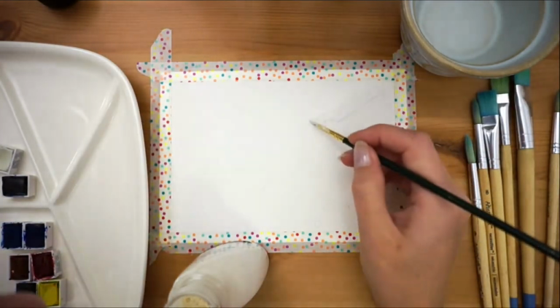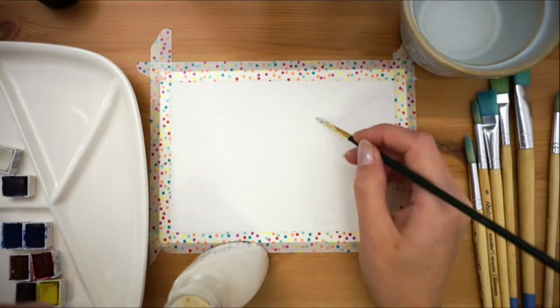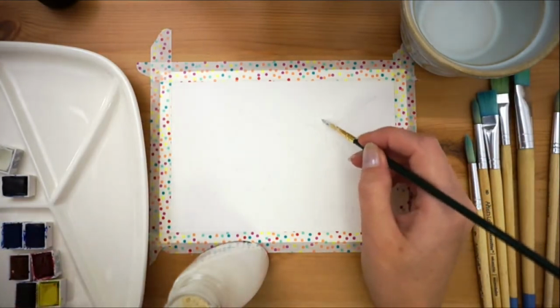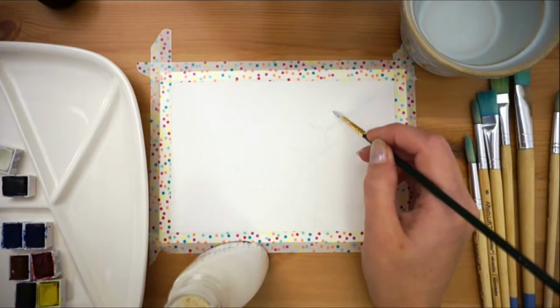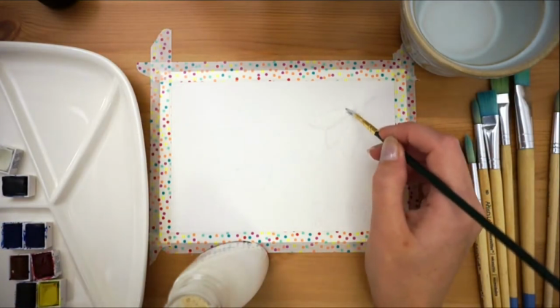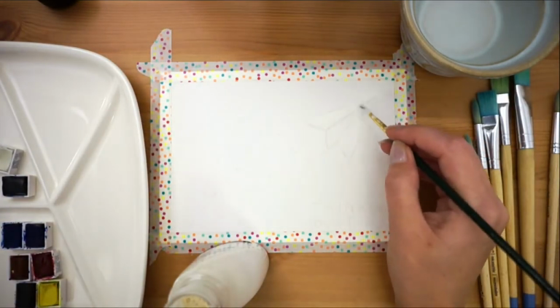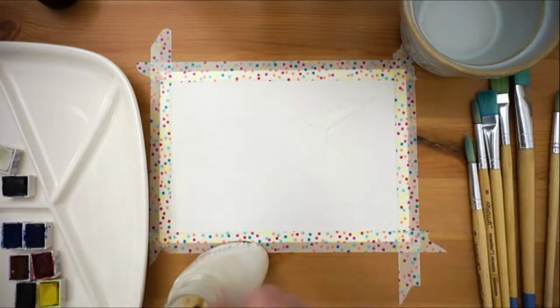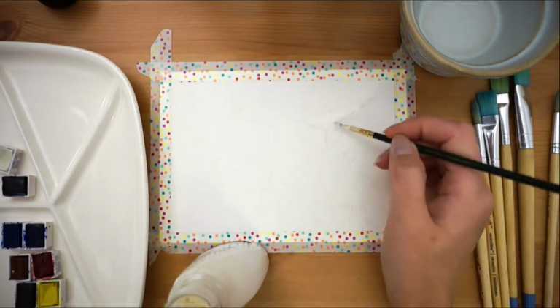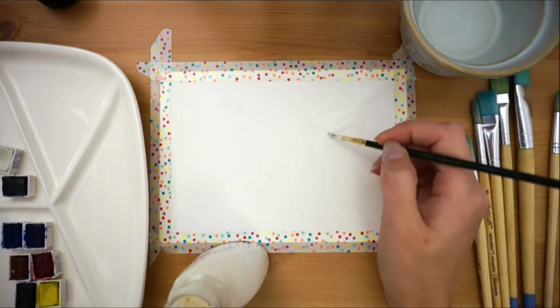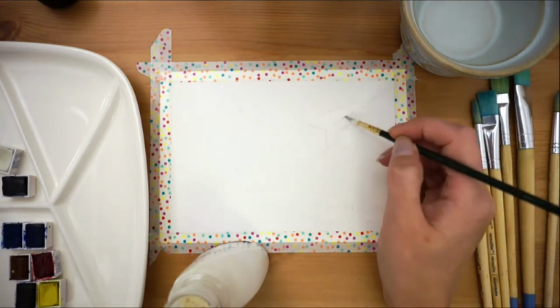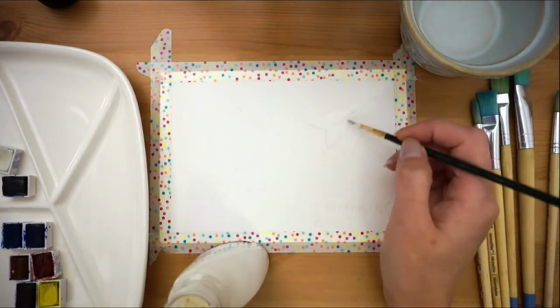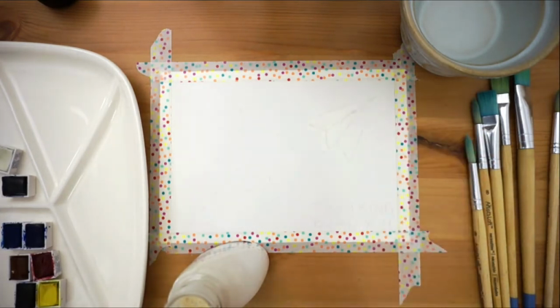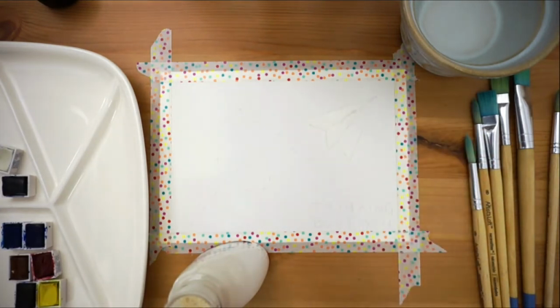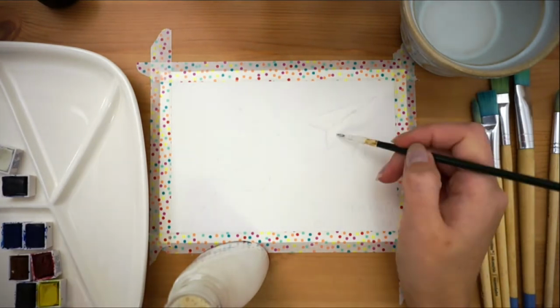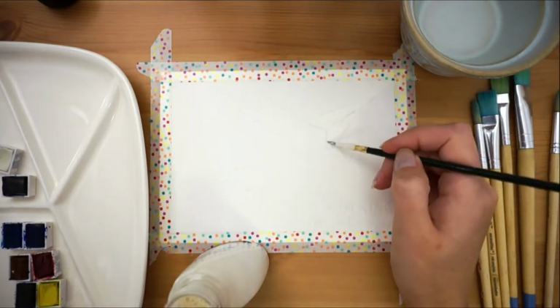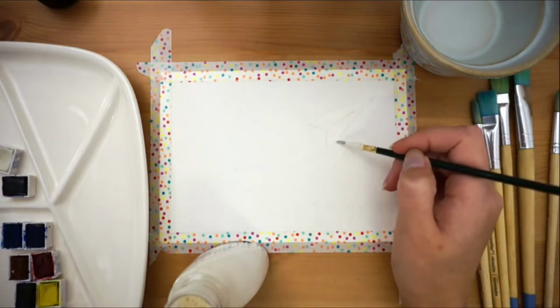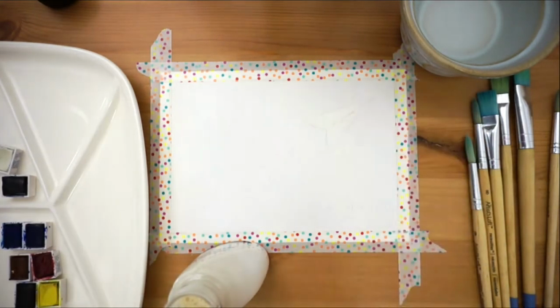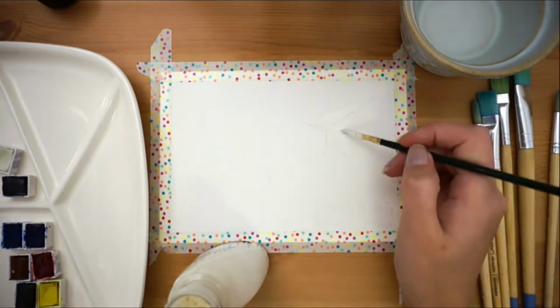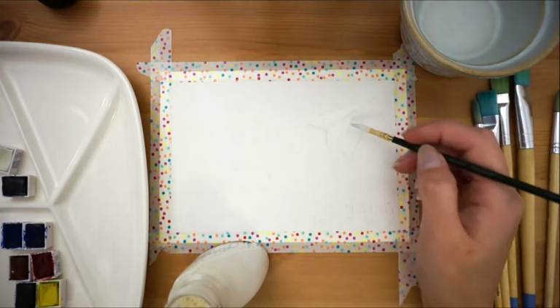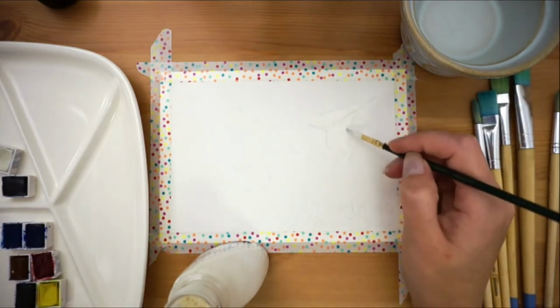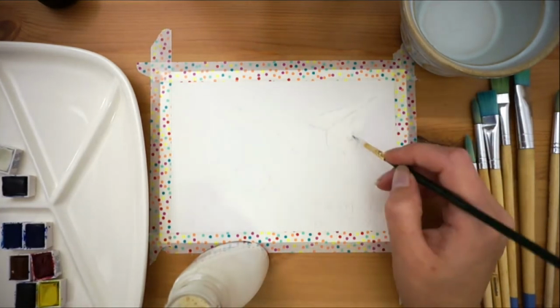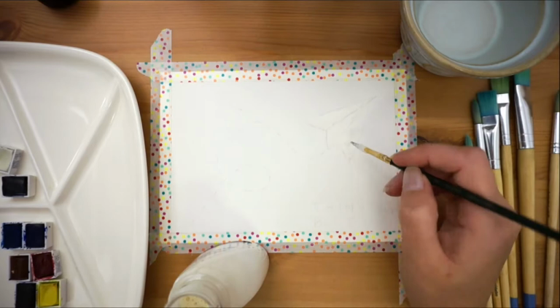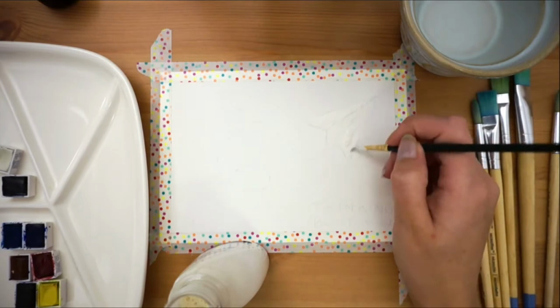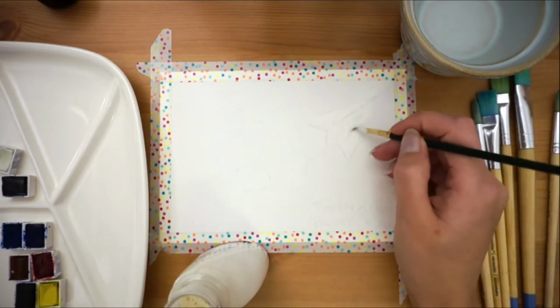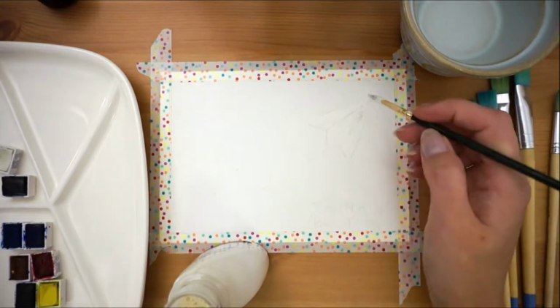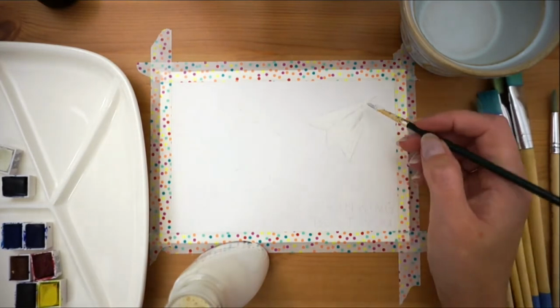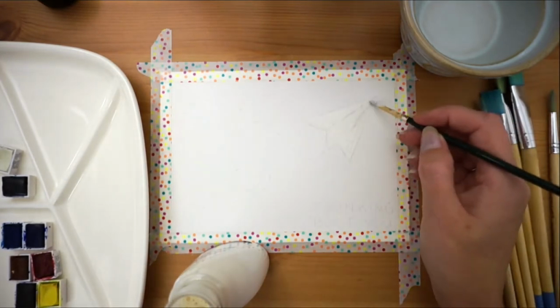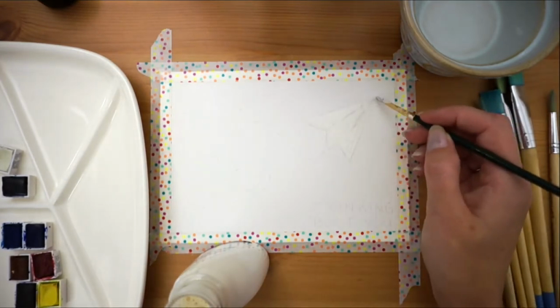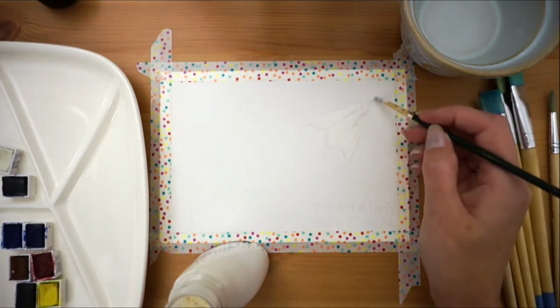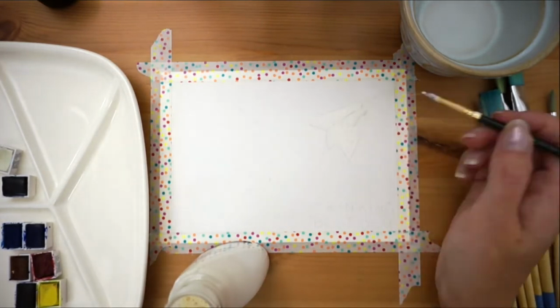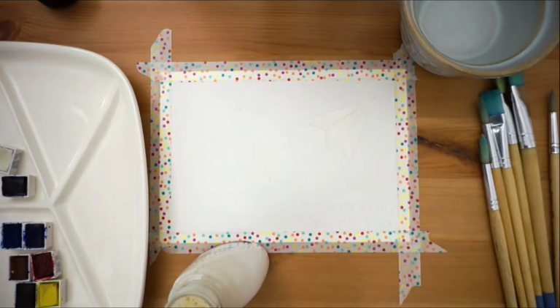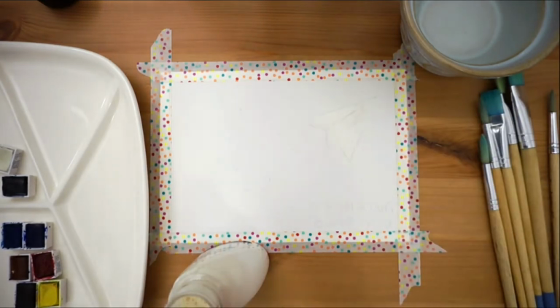We're going to paint a paper plane on a blue sky, so we'll start by sketching out the plane and then covering the area with masking fluid so that we can paint with abandon without worrying about getting paint in the space where we want it to stay white.